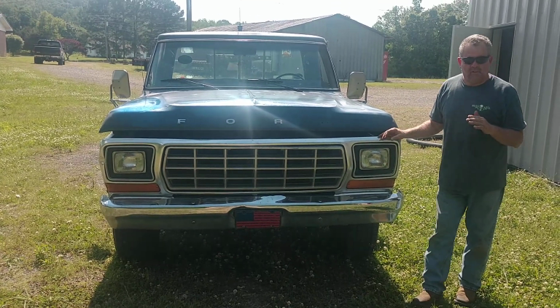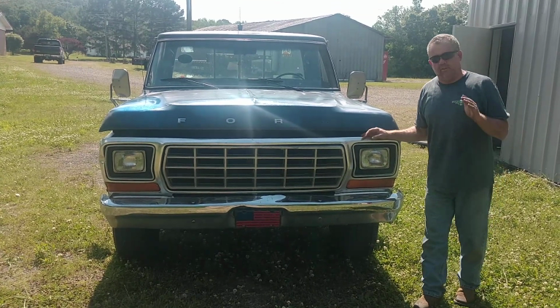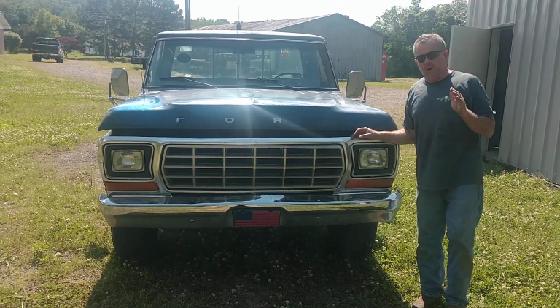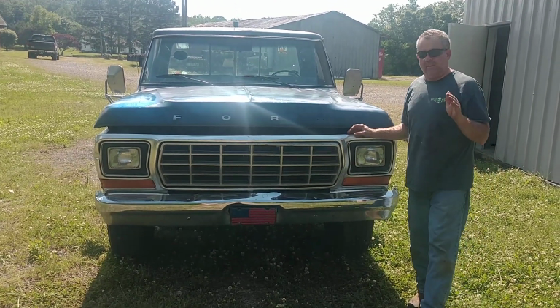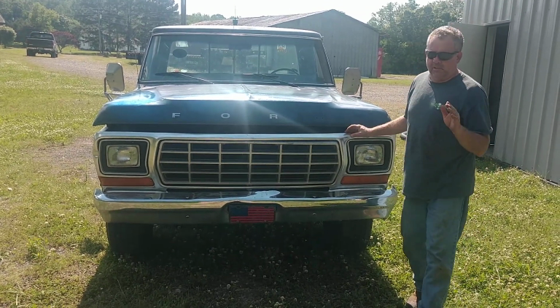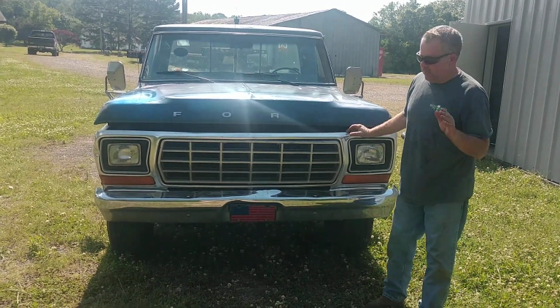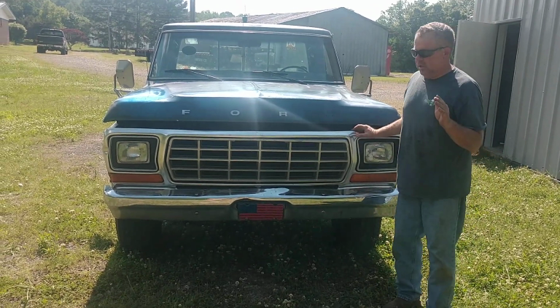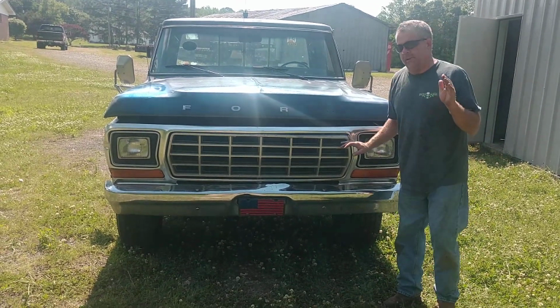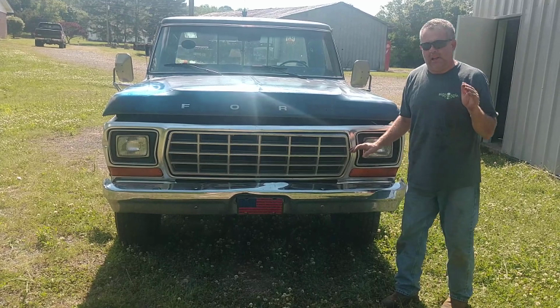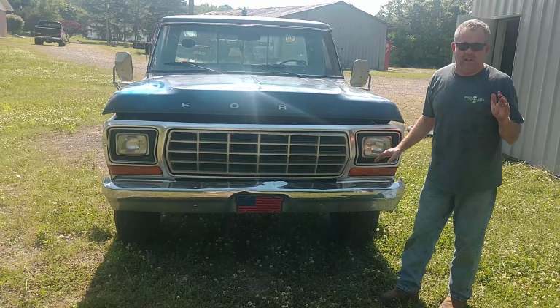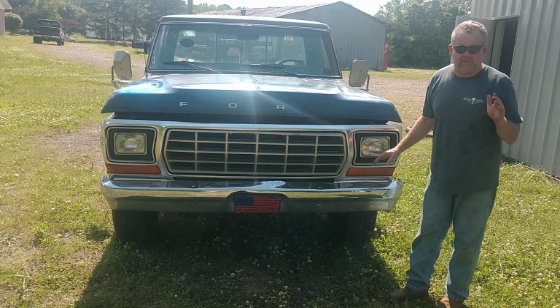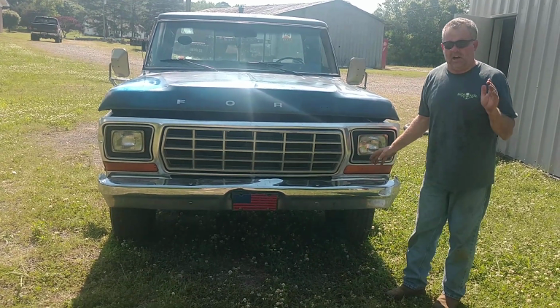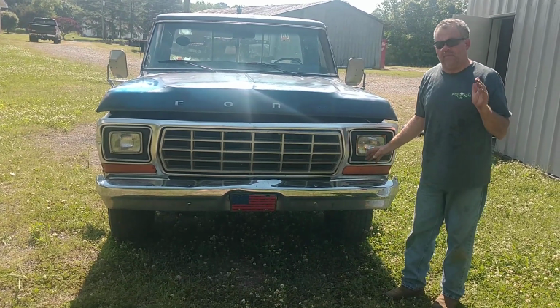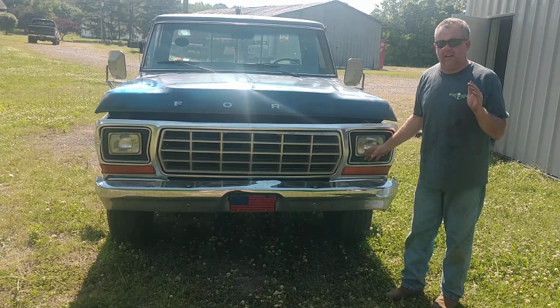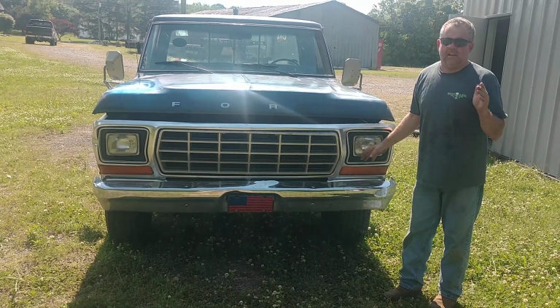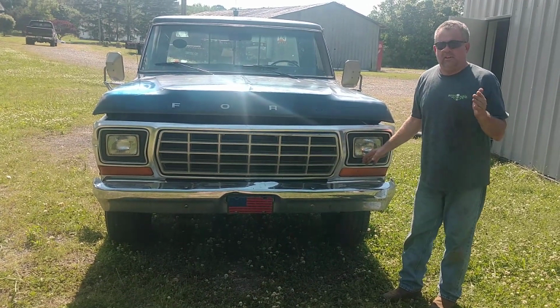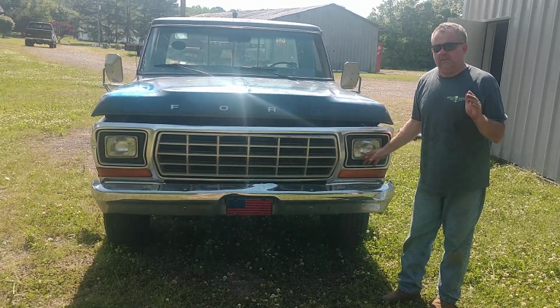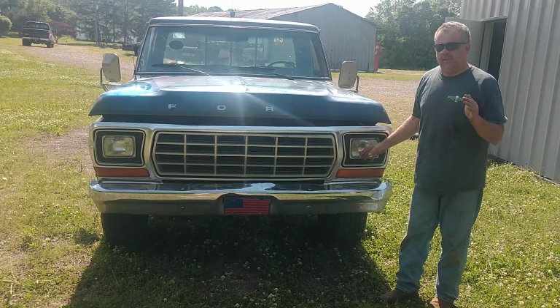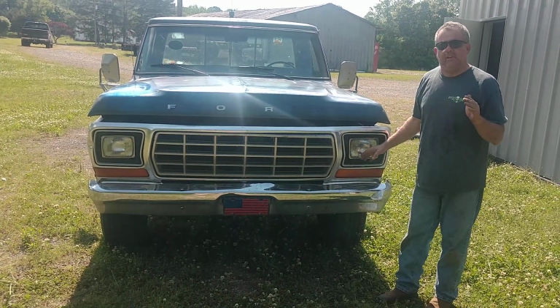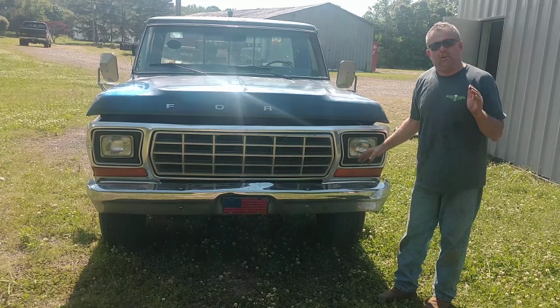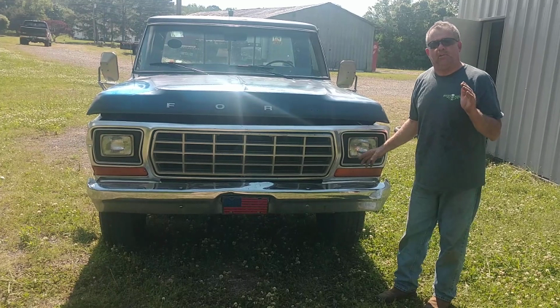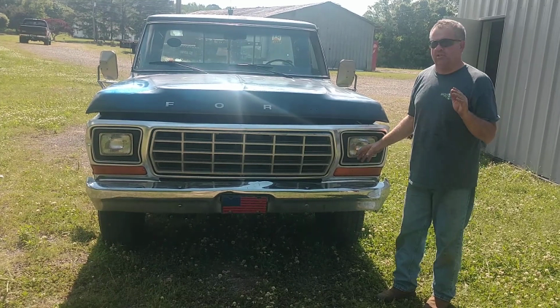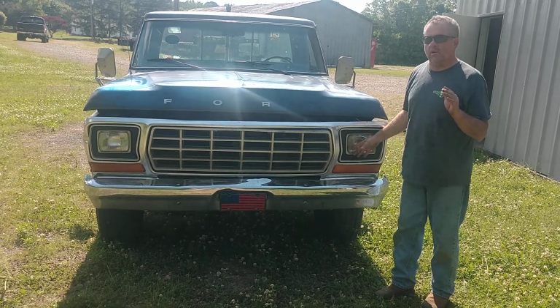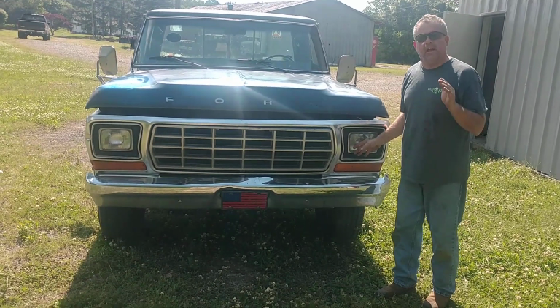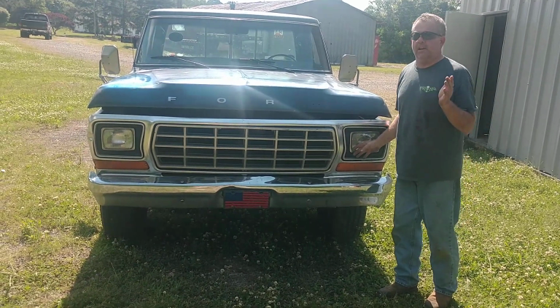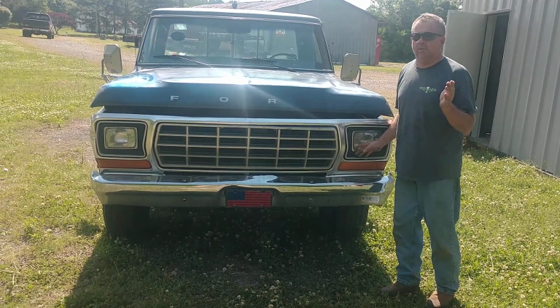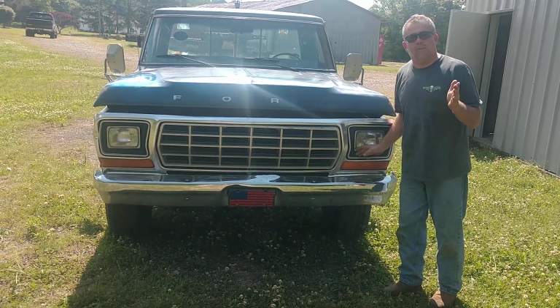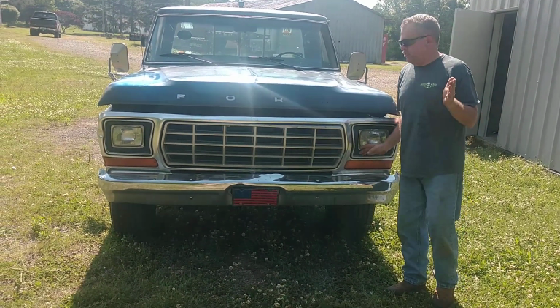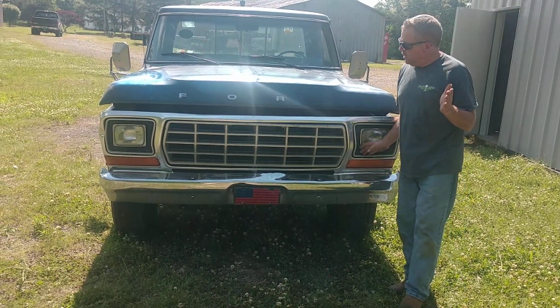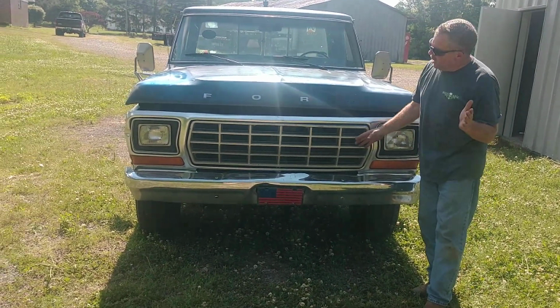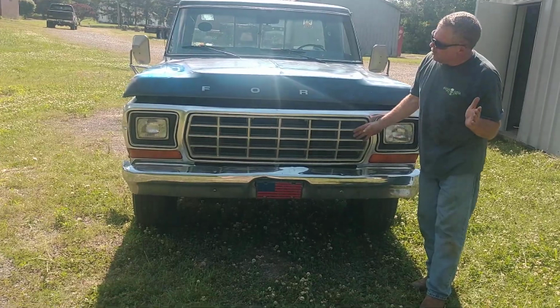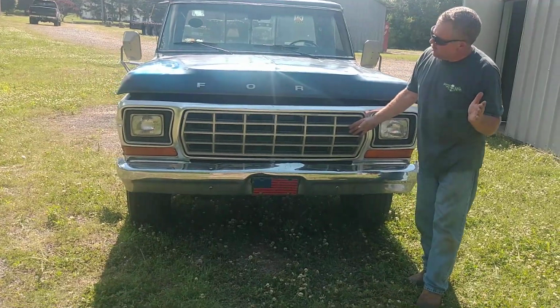For those of you who are familiar with the 73 to 79 model, they predominantly had round headlights. Late 77, 78, 79, they started making the transition to square, and you could get them with whatever package you have, and also with the grille inserts.